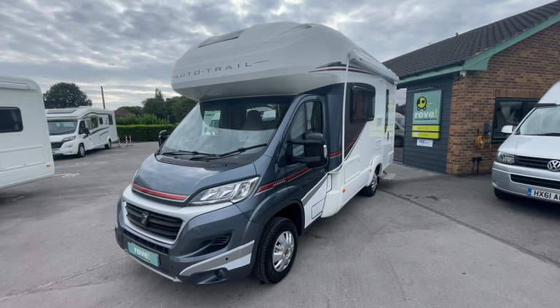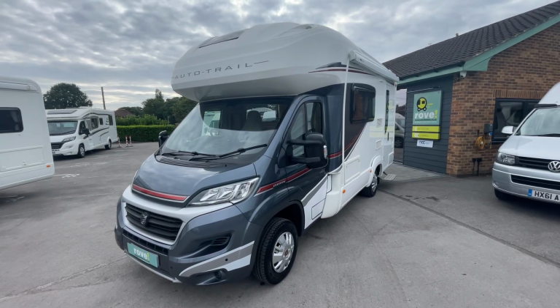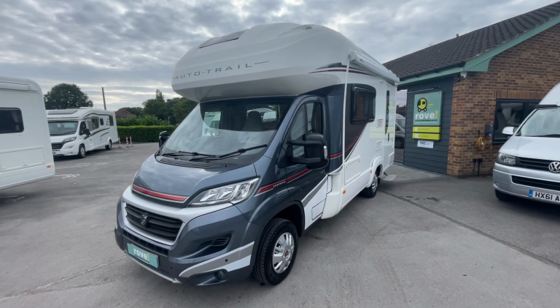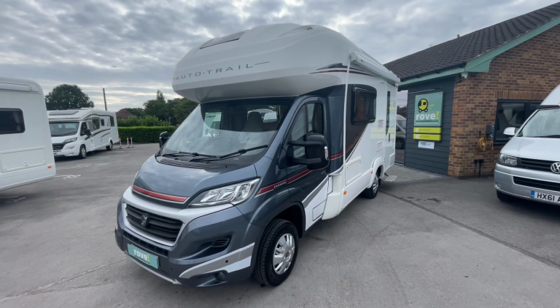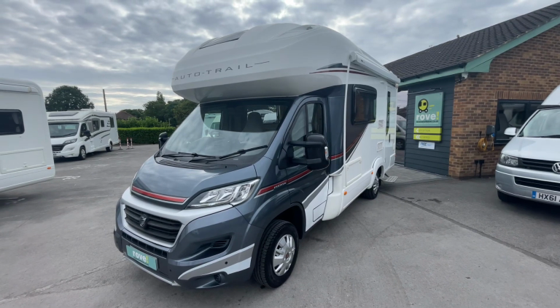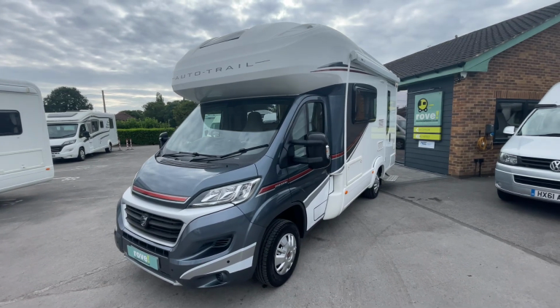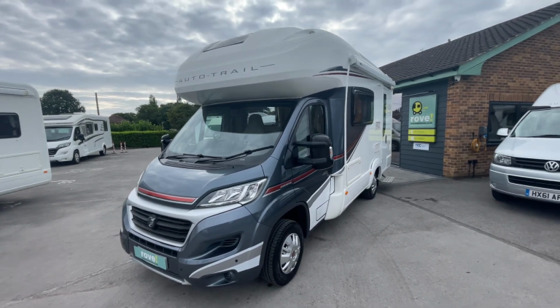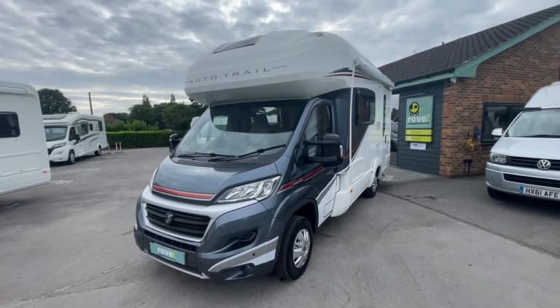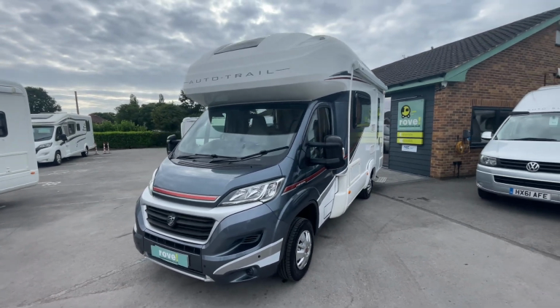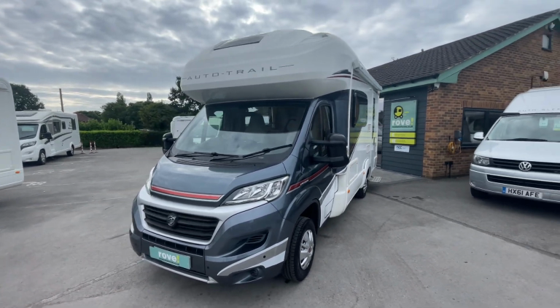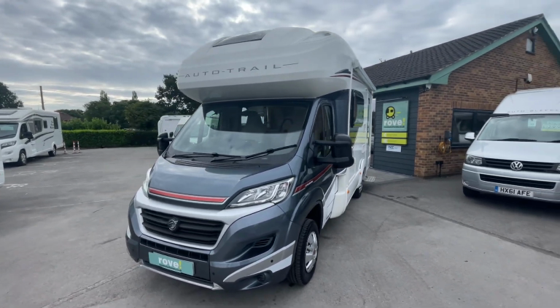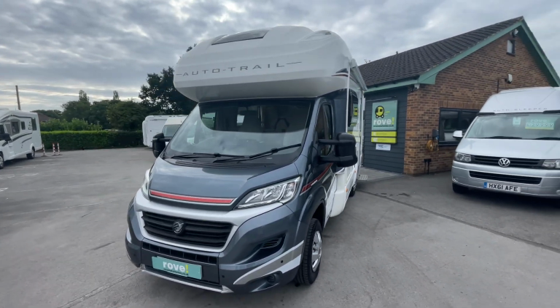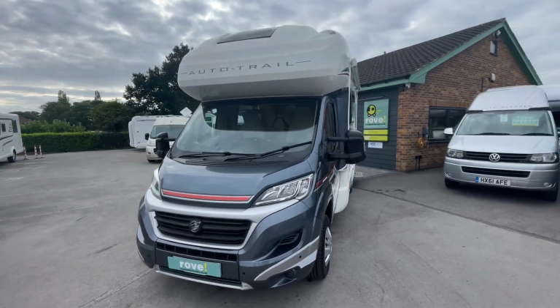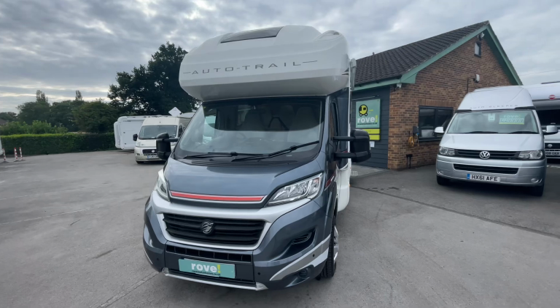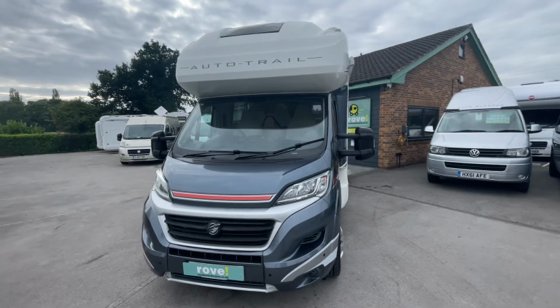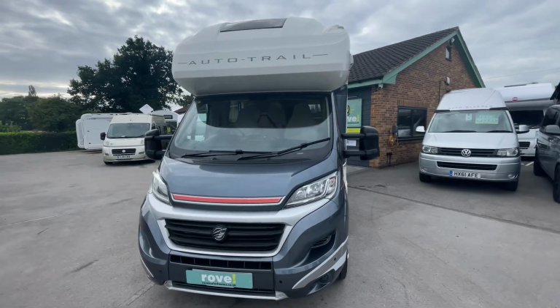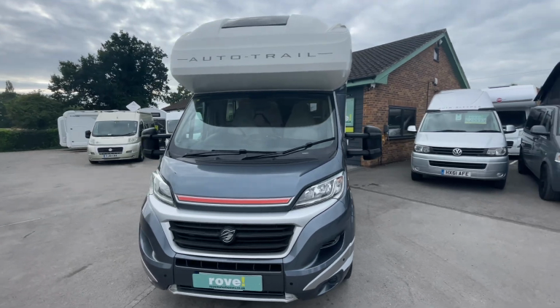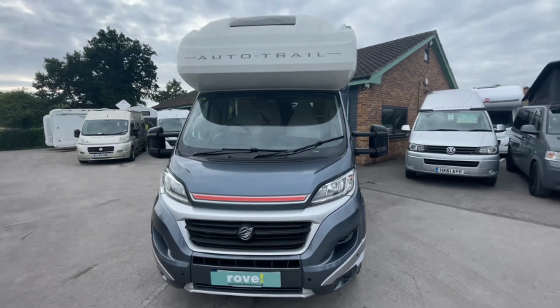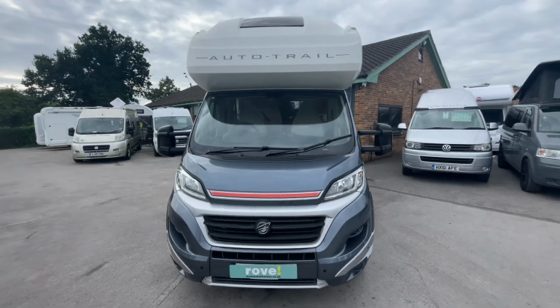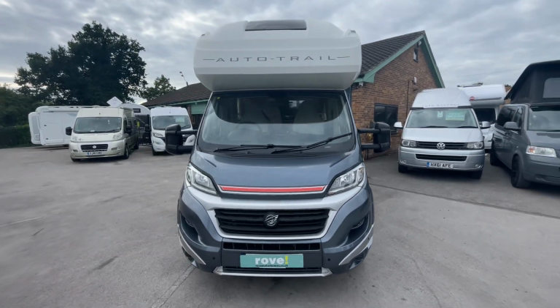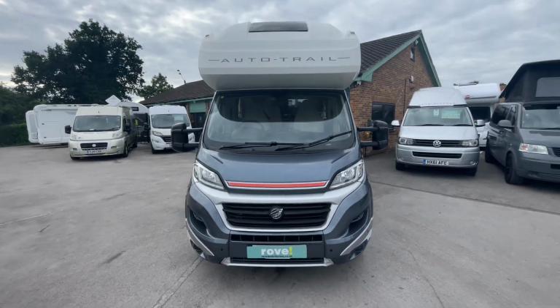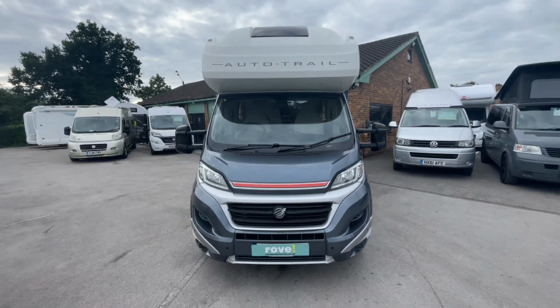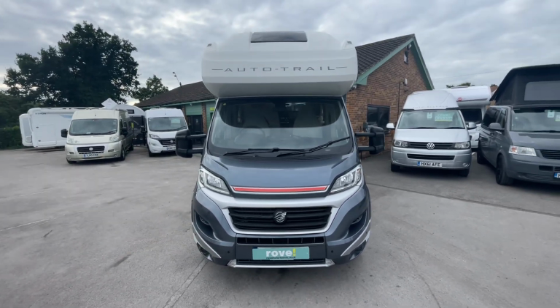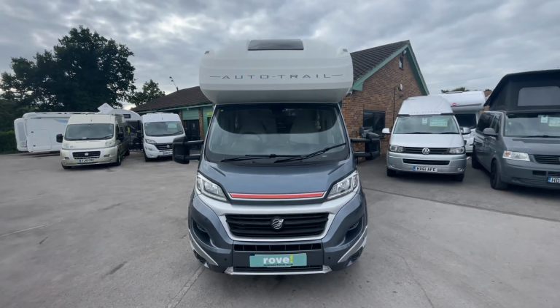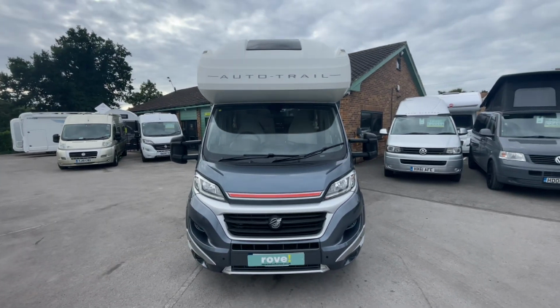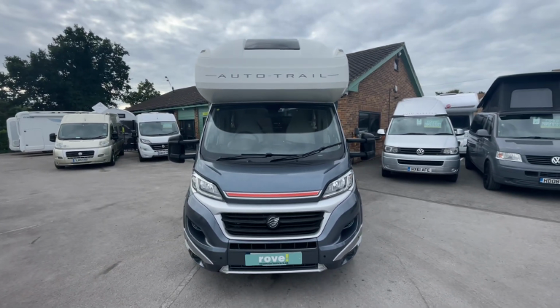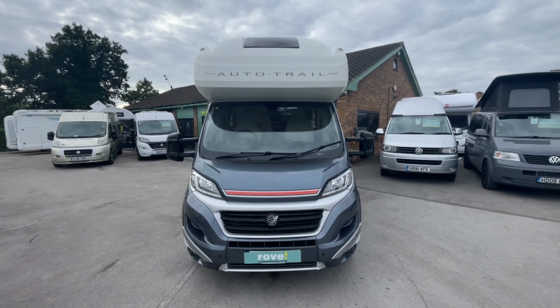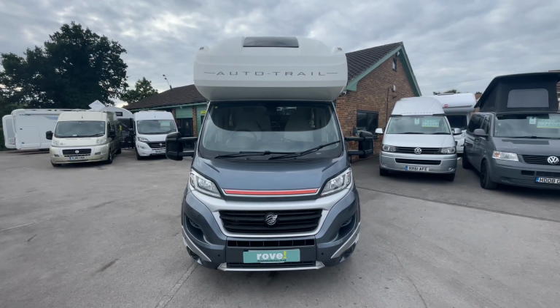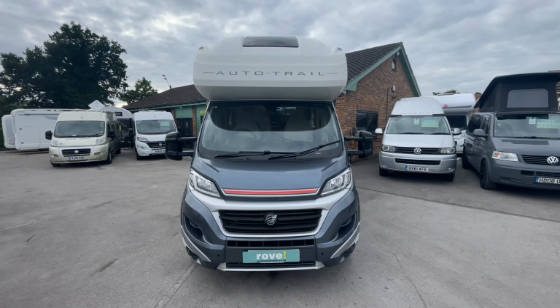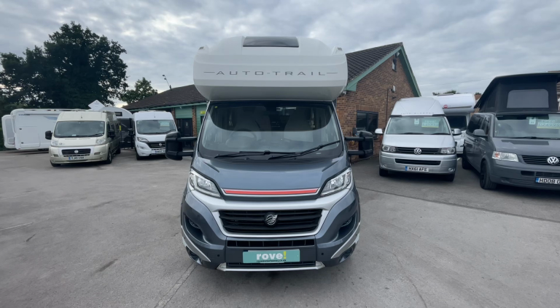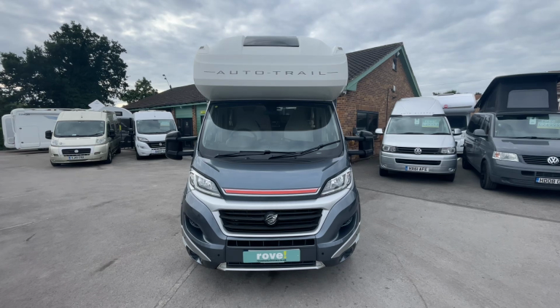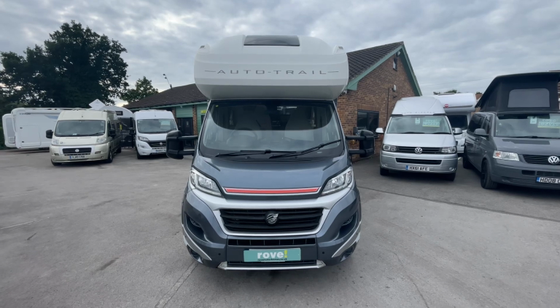Good afternoon, it's Jamie here at Rove Motorhomes in Selston. Fresh into stock today, we have this absolute beauty, the Autotrail Imala 620.